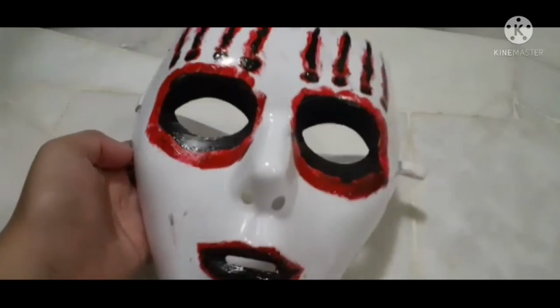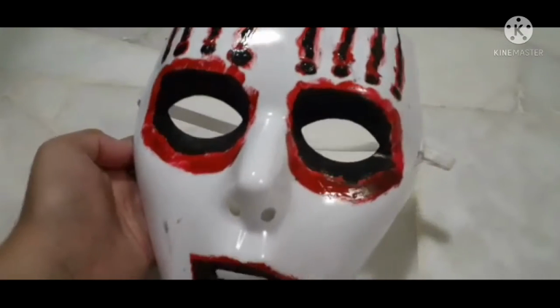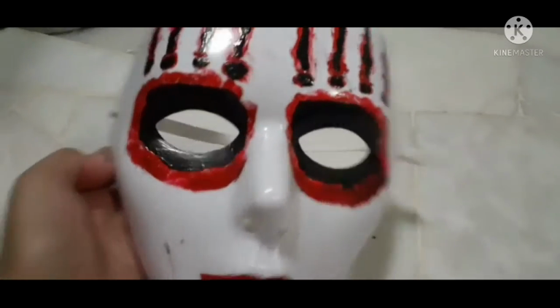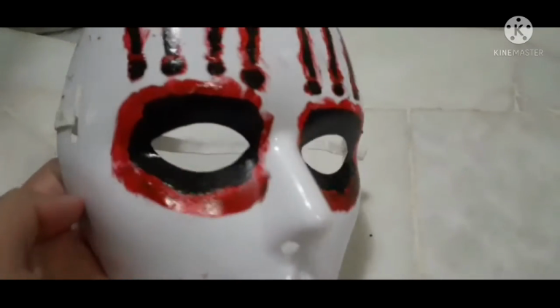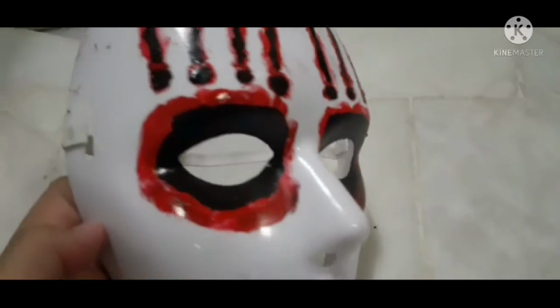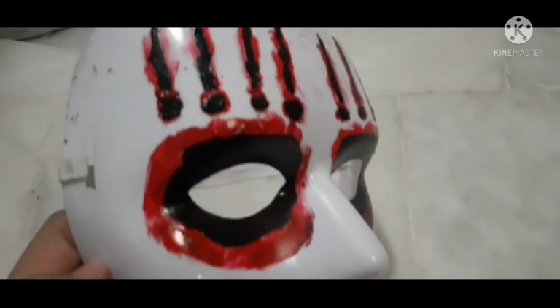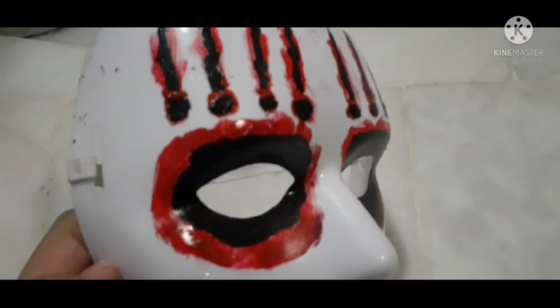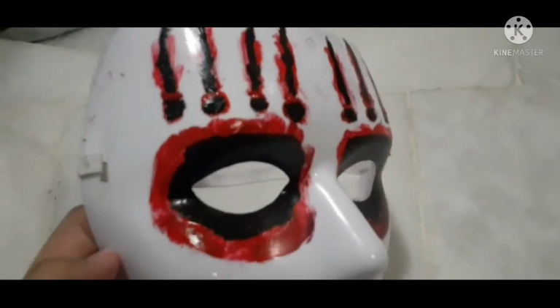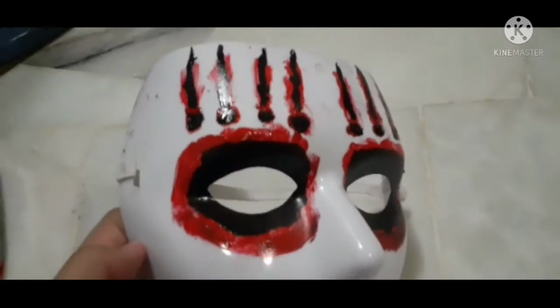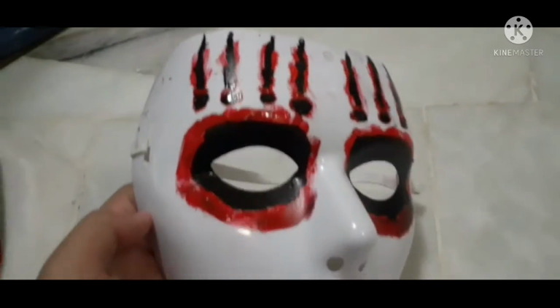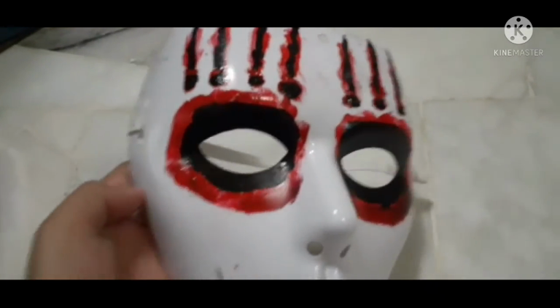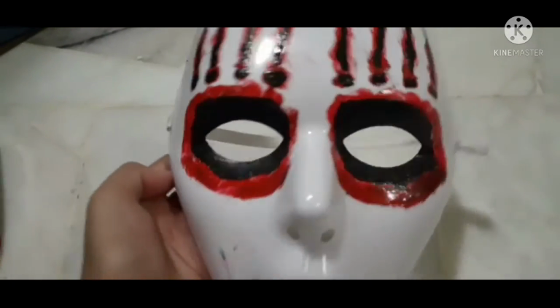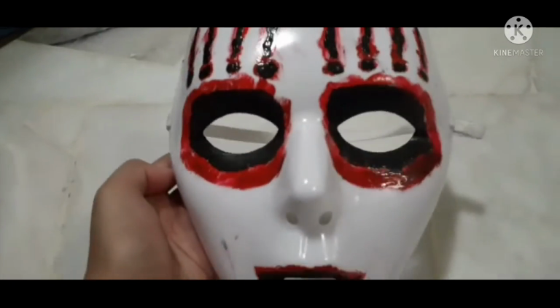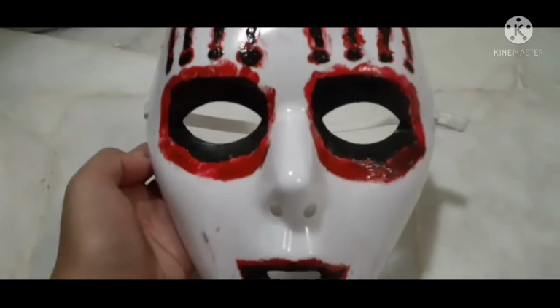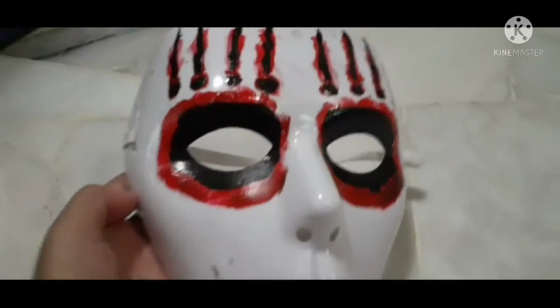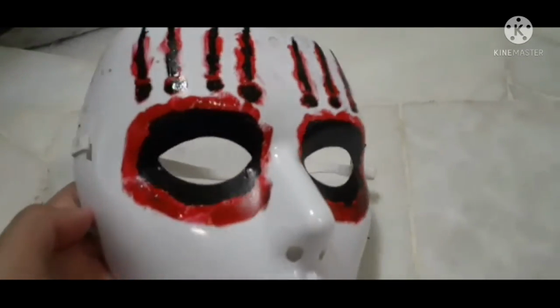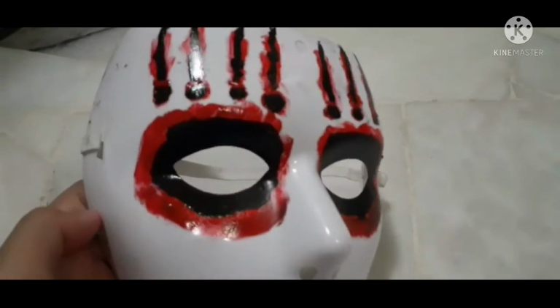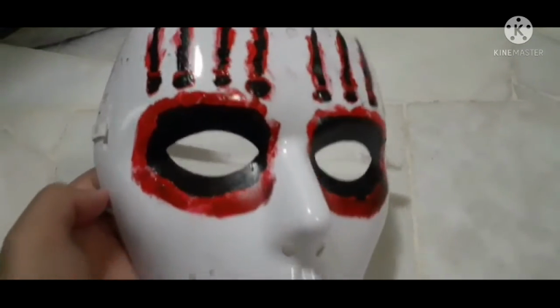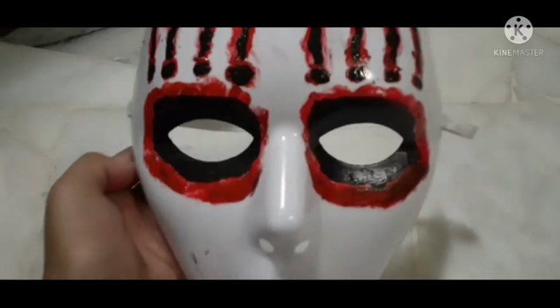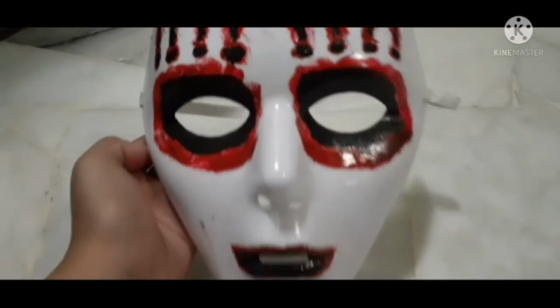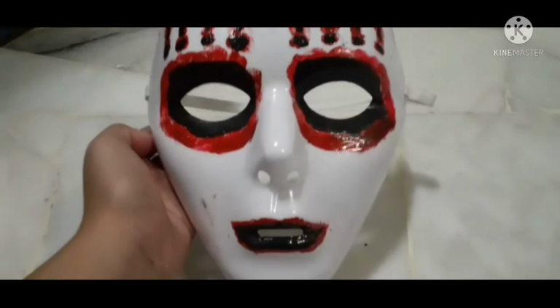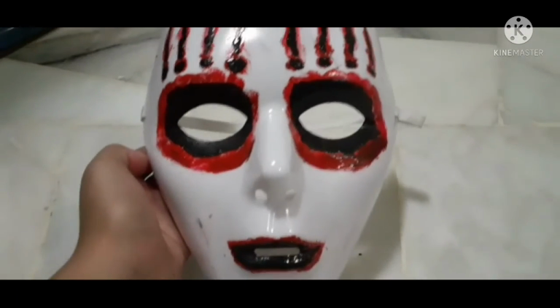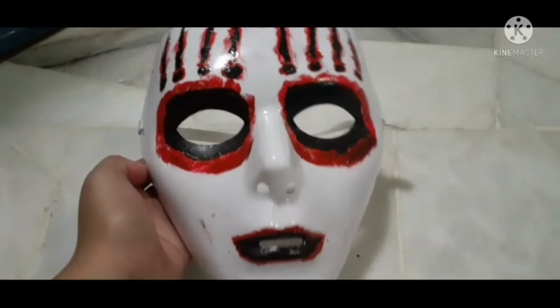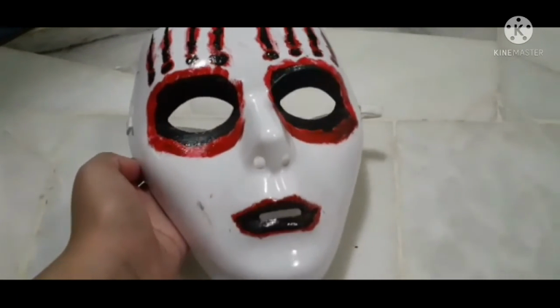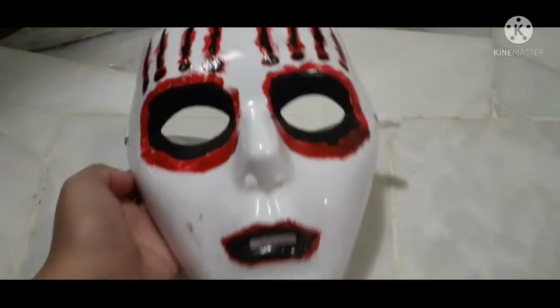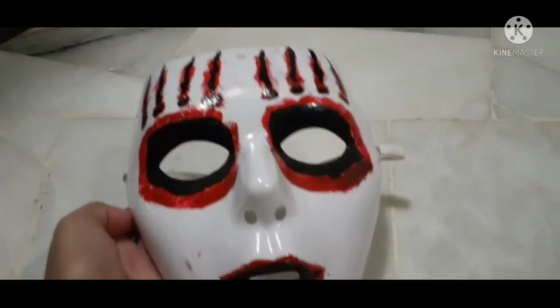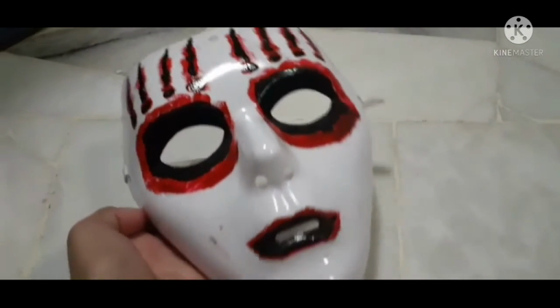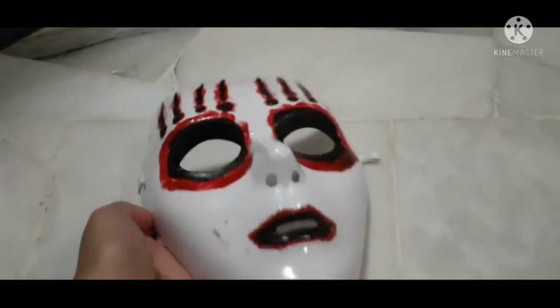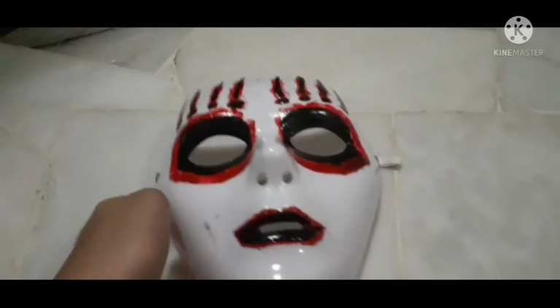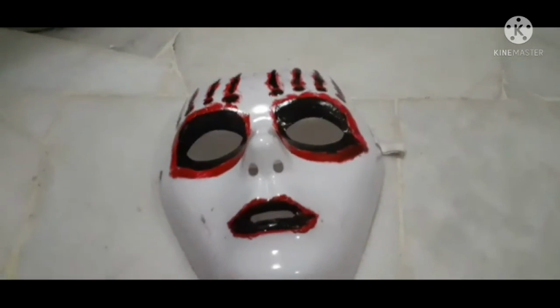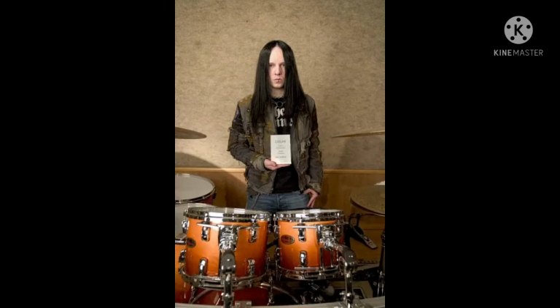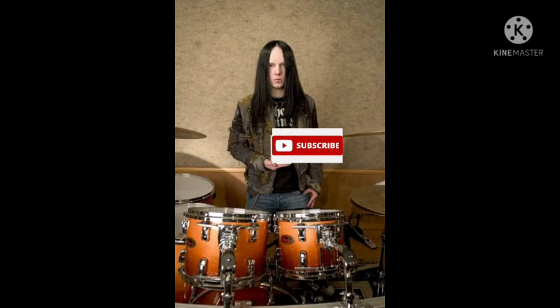After the black paint is done, all you have to do is clear coat it using some clear lacquer spray paint, and there you go — you have your simple mask tutorial. Thank you so much for watching.